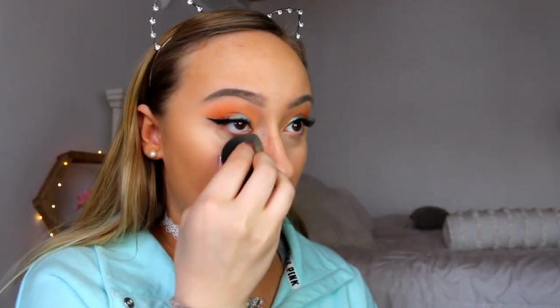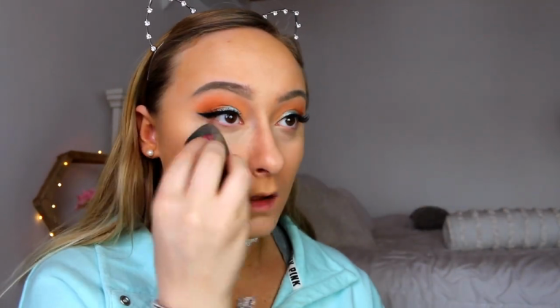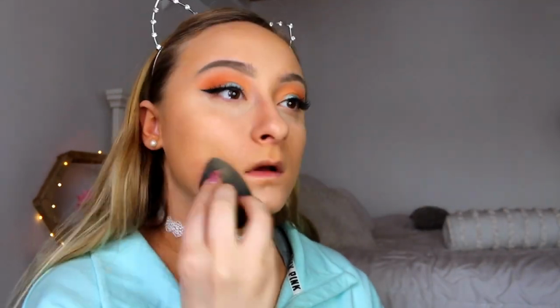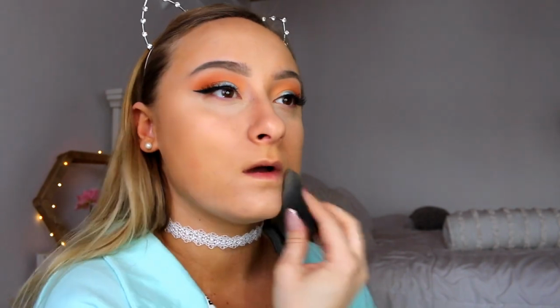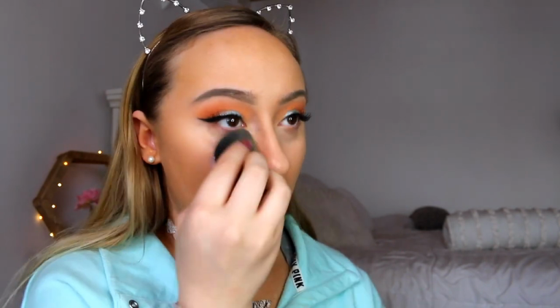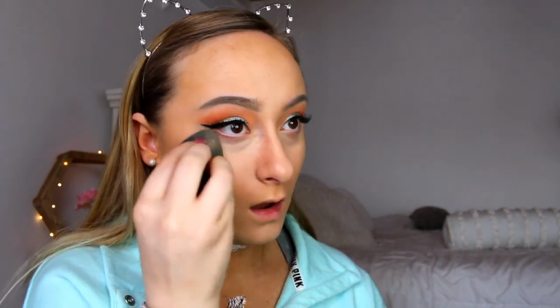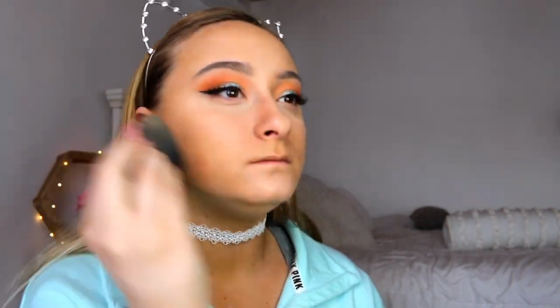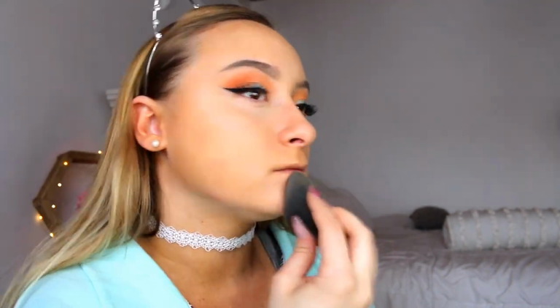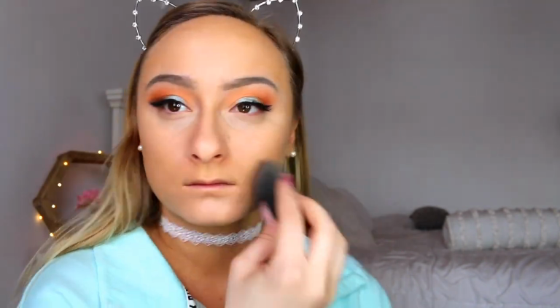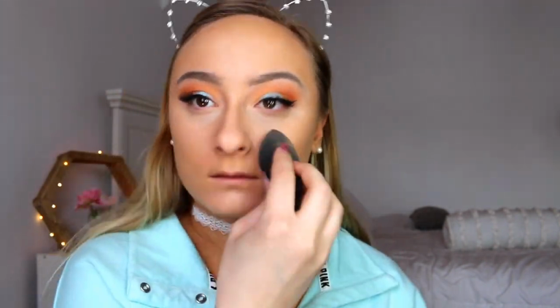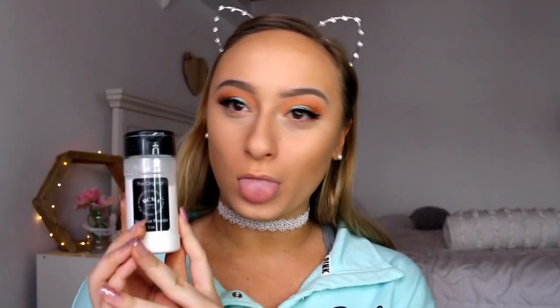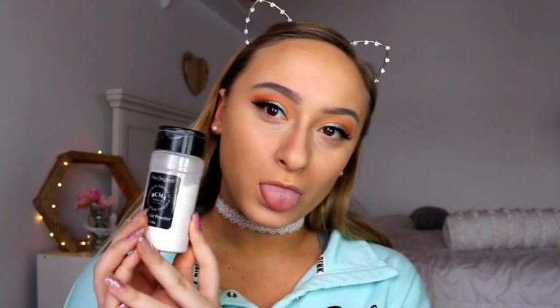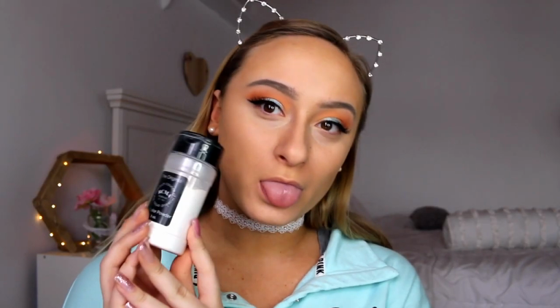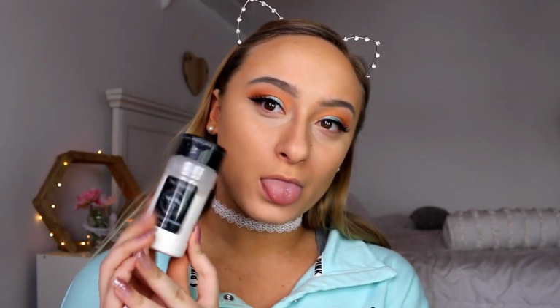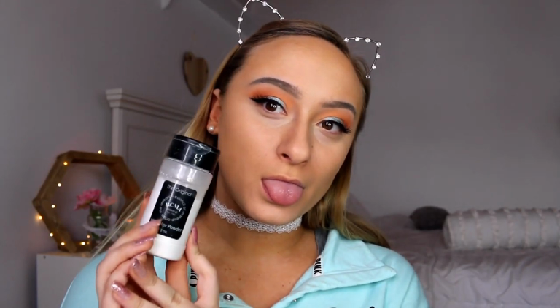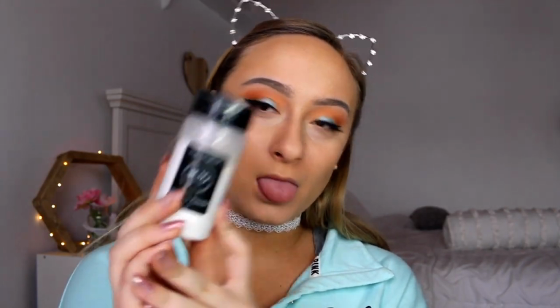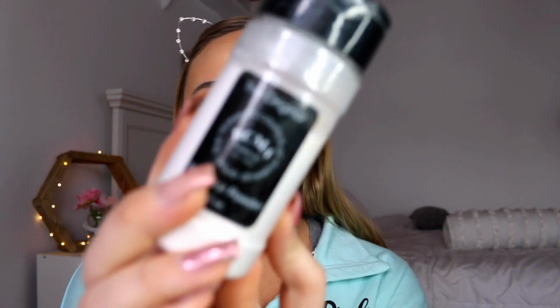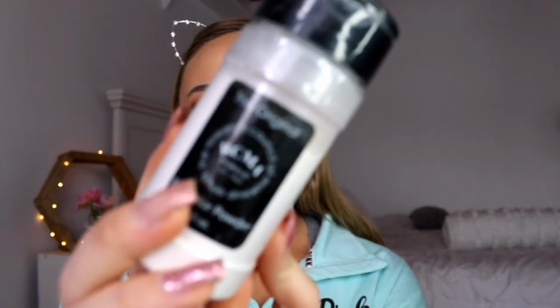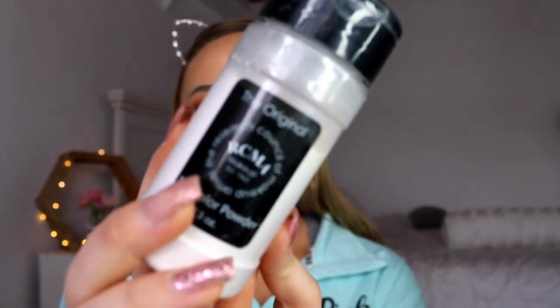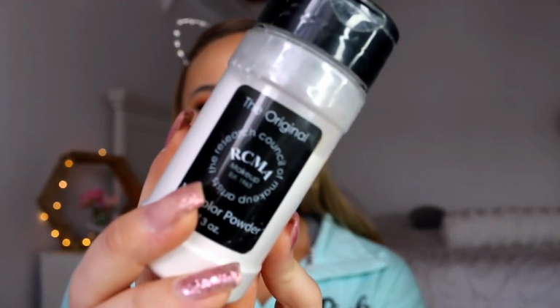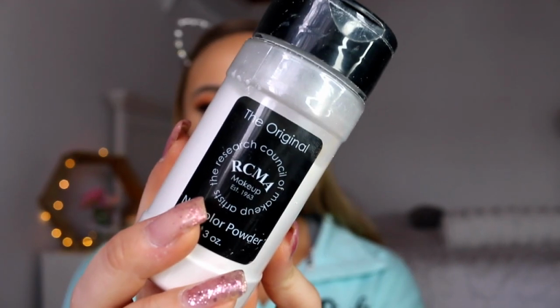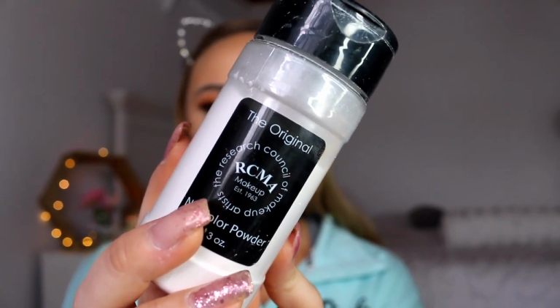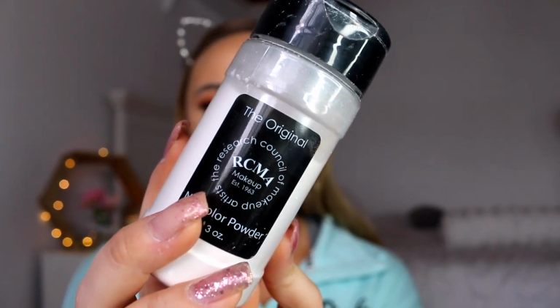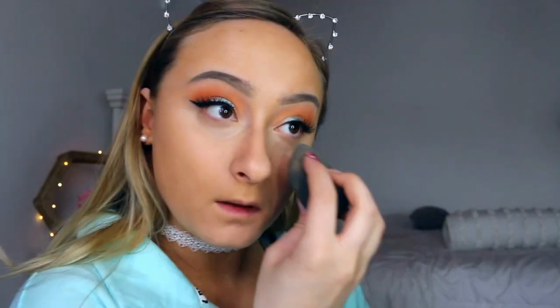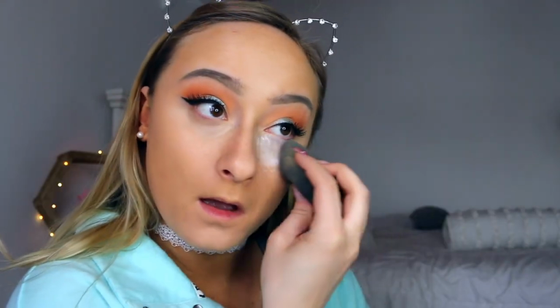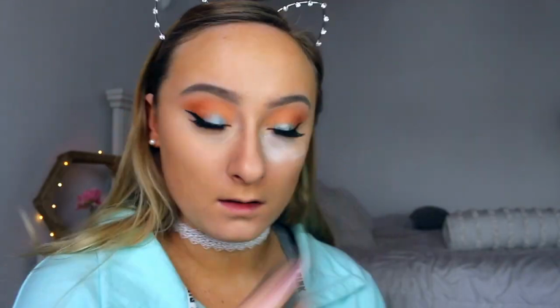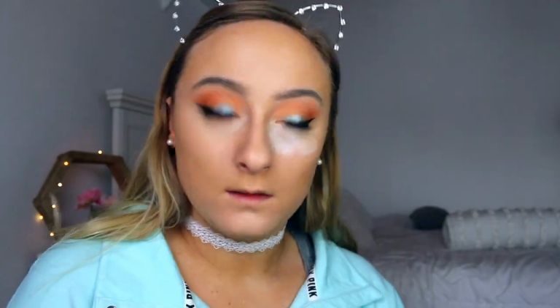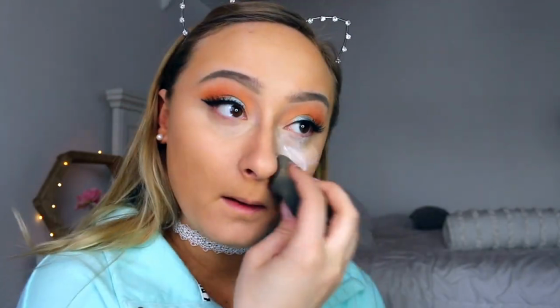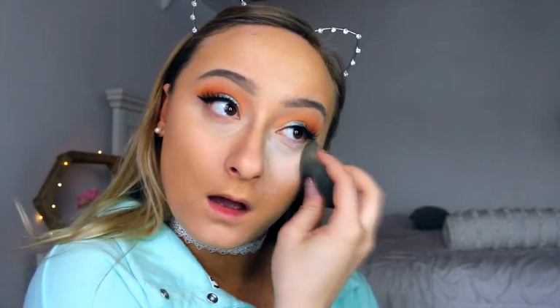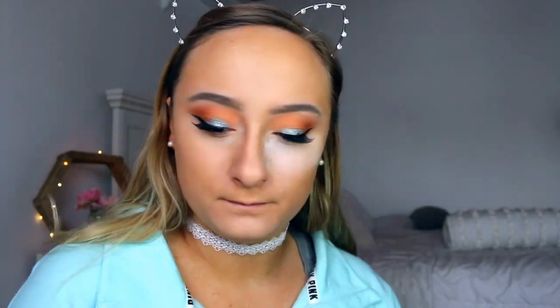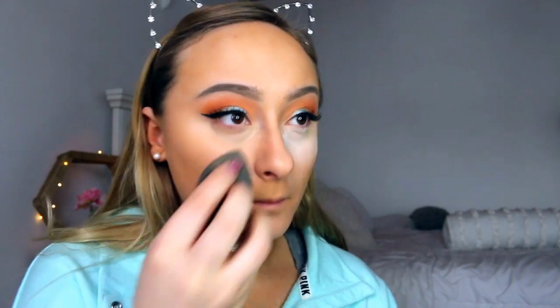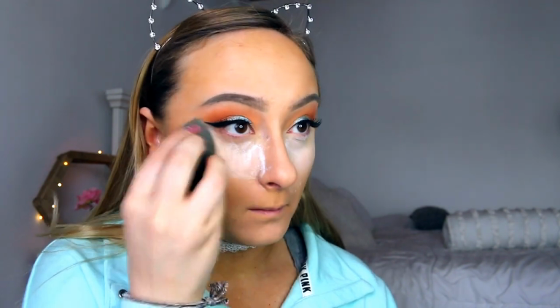And then after this, yep you guessed it - my RCMA No Color Powder once again. I love this stuff. It is not comparable to anything that I have, so I'm going to keep using it.